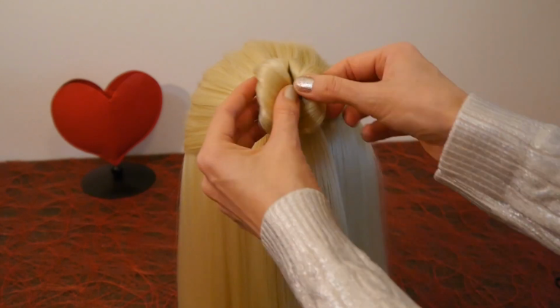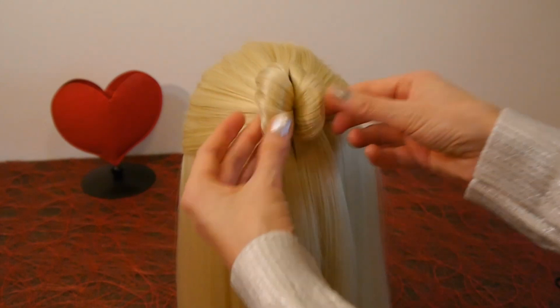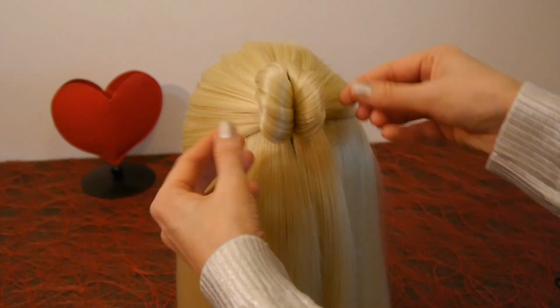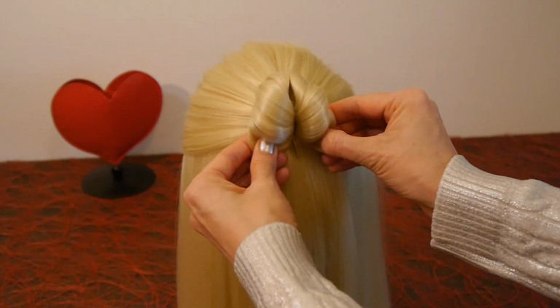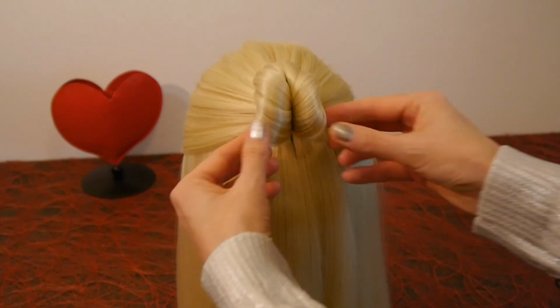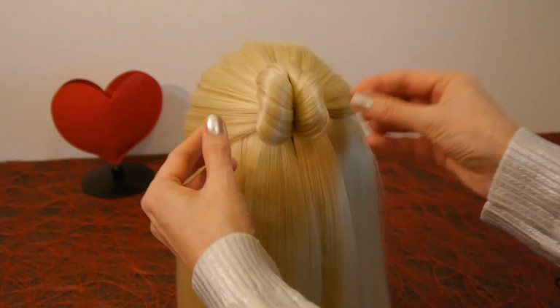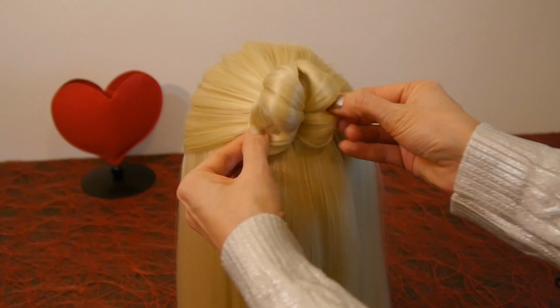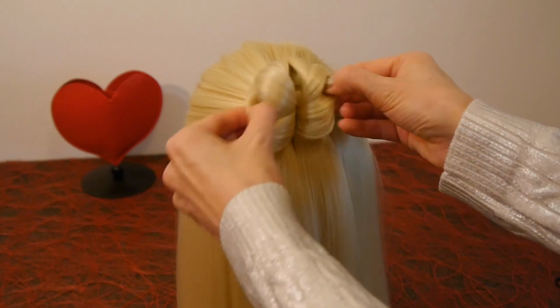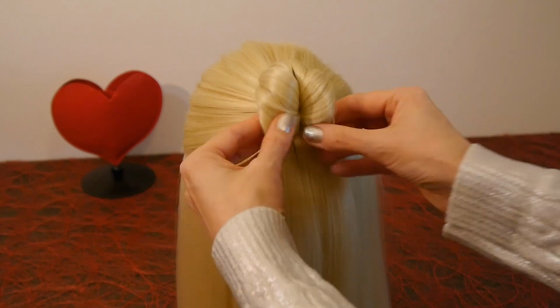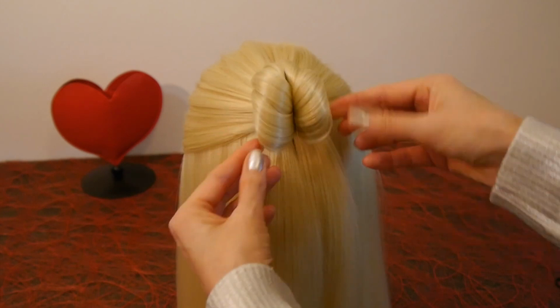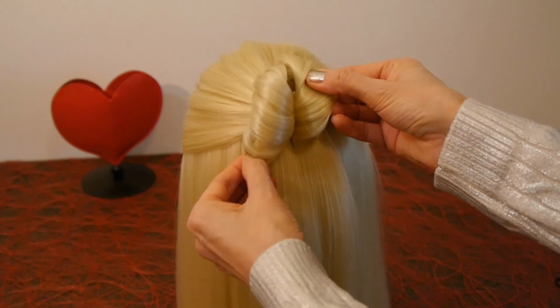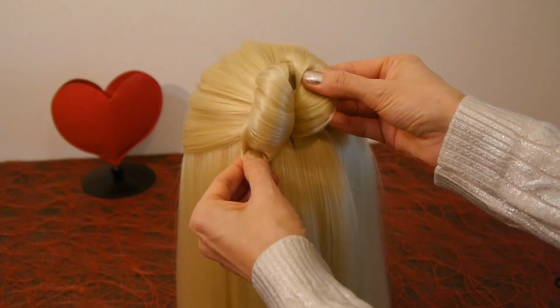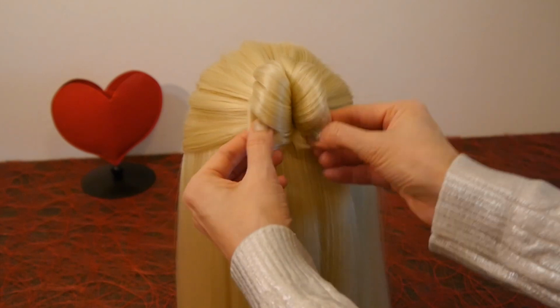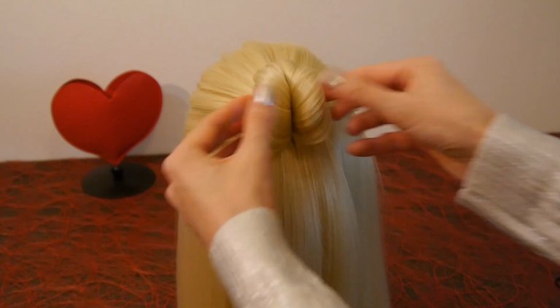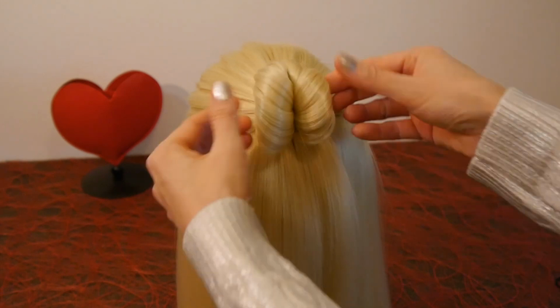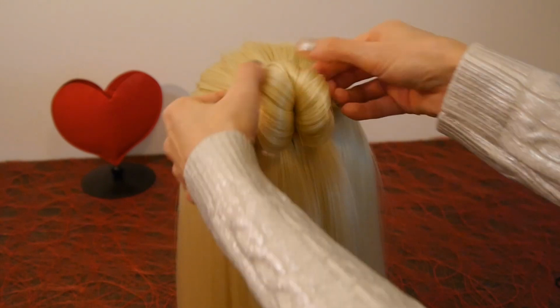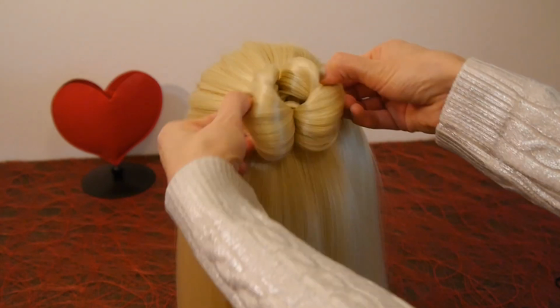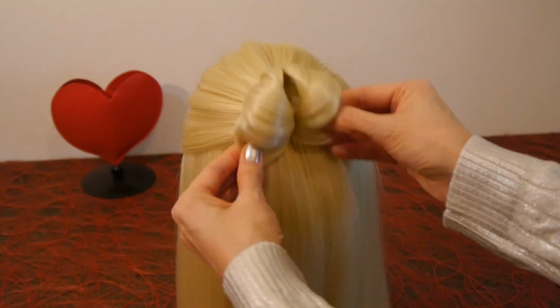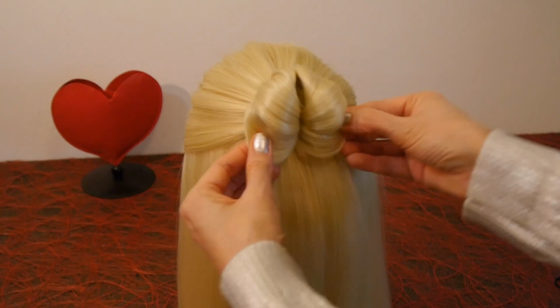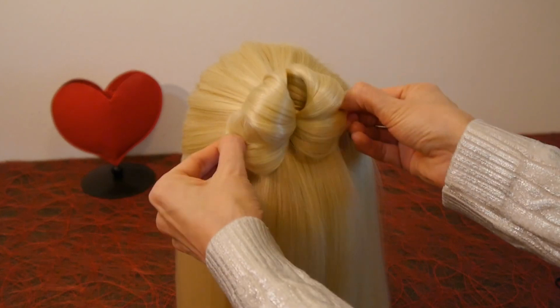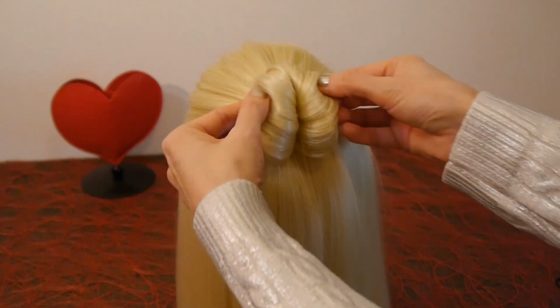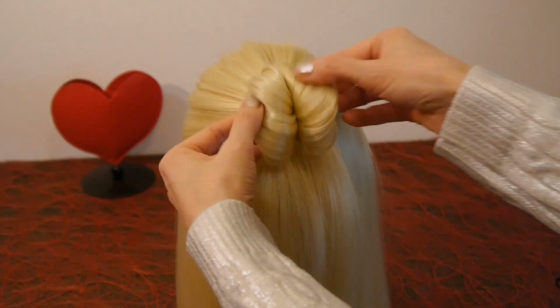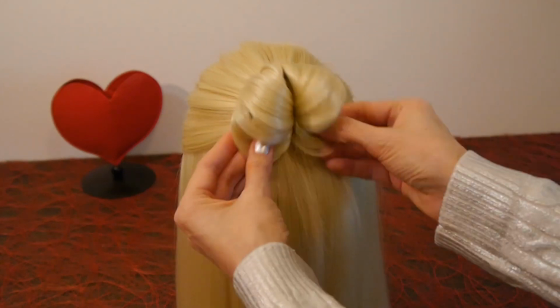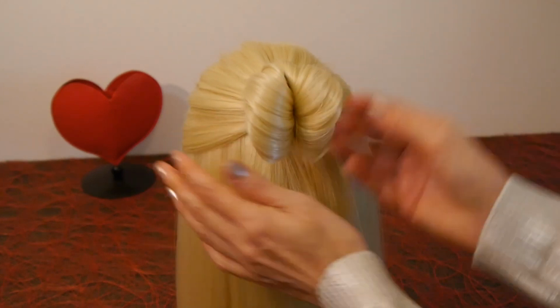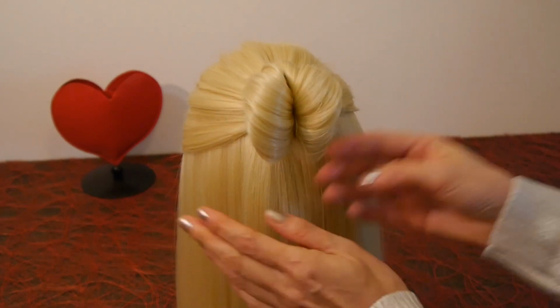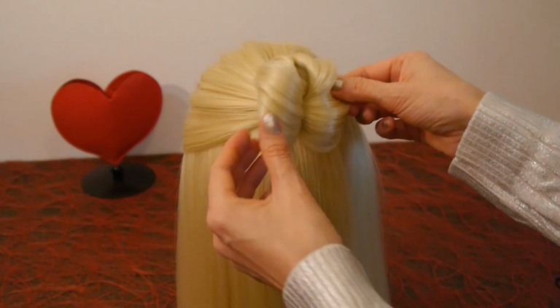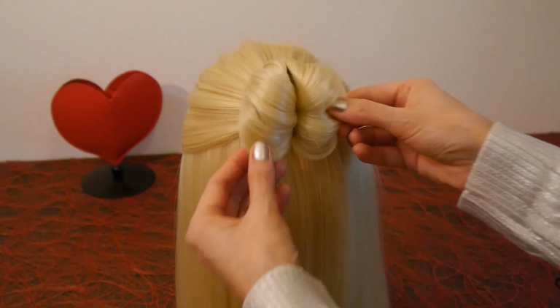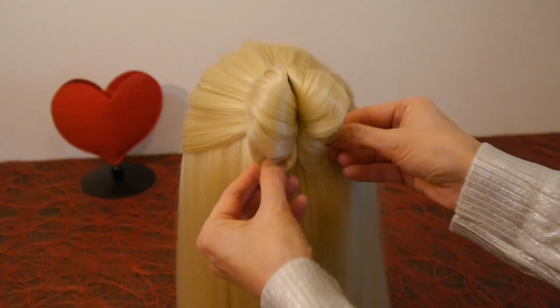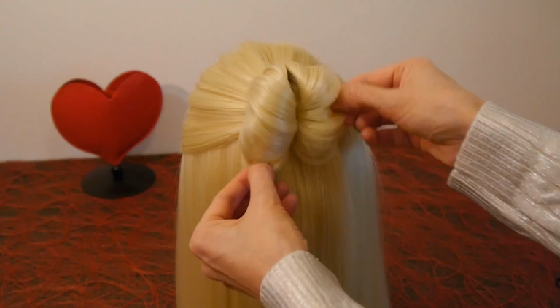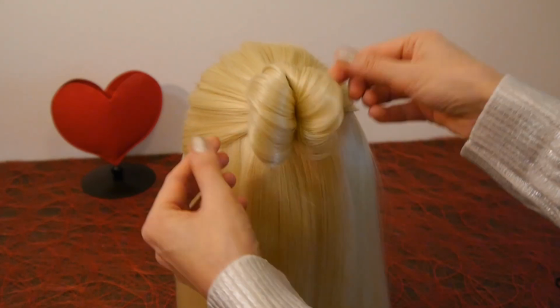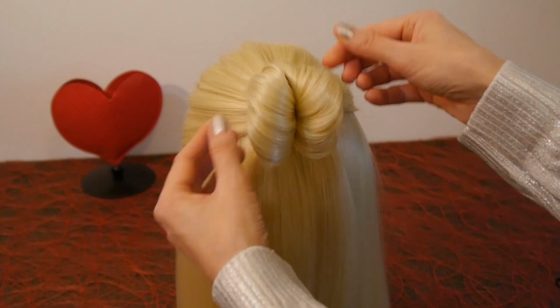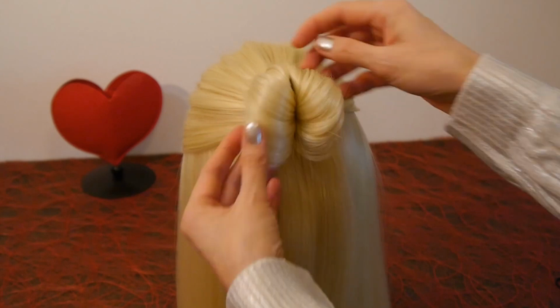Now let's give some more volume to the hairstyle. Carefully pull the hair out. Now the heart looks much fuller.